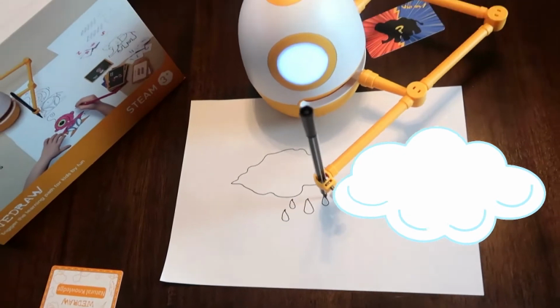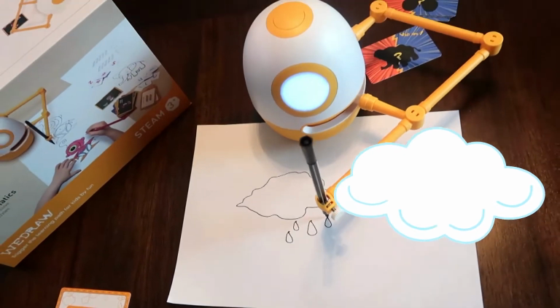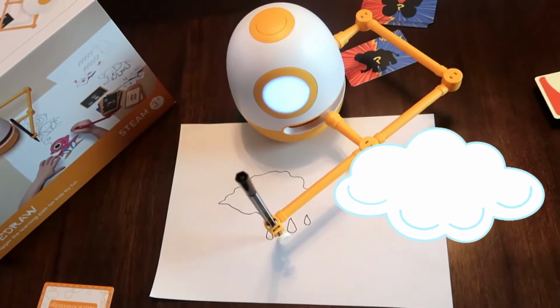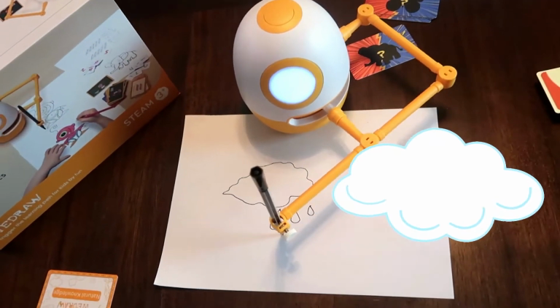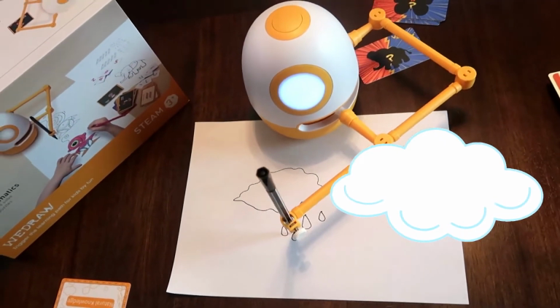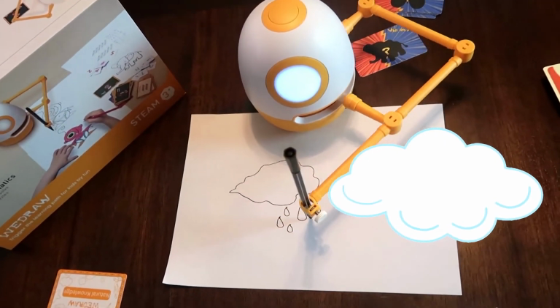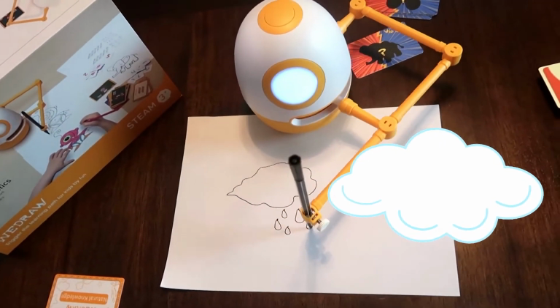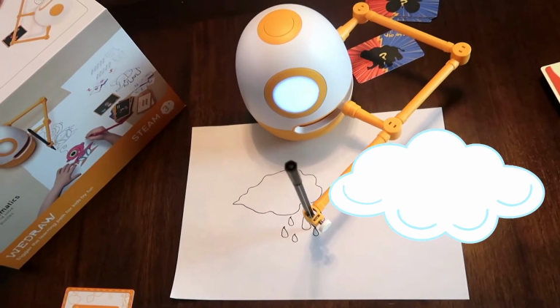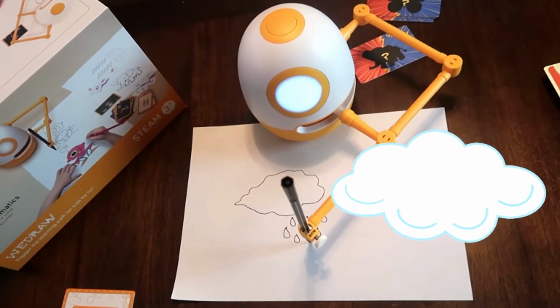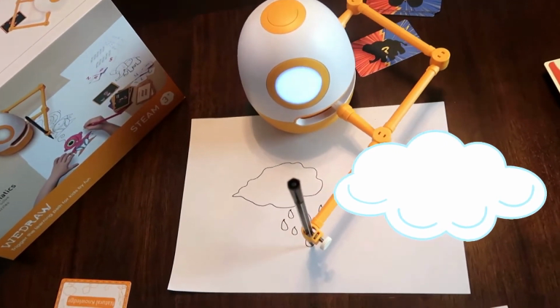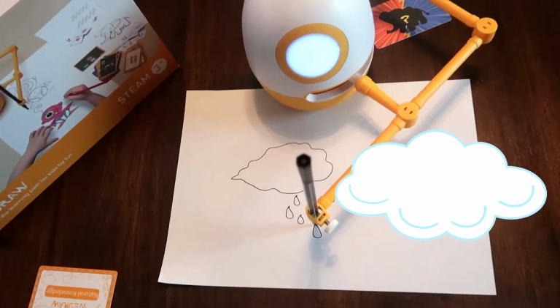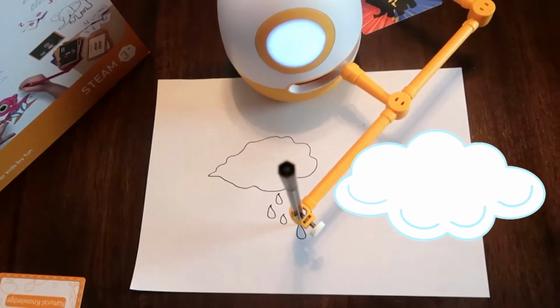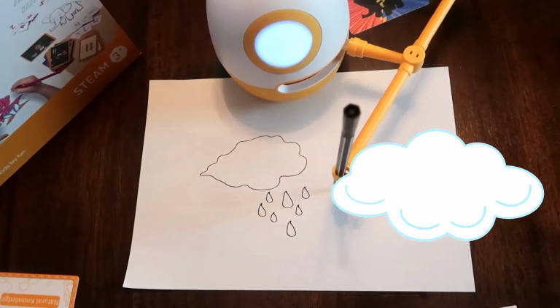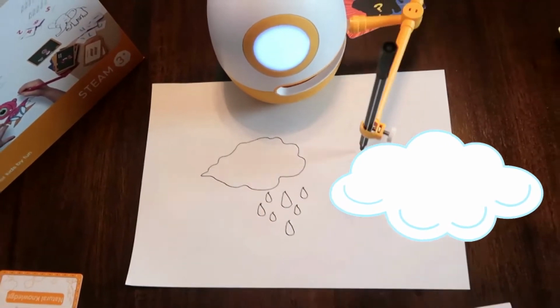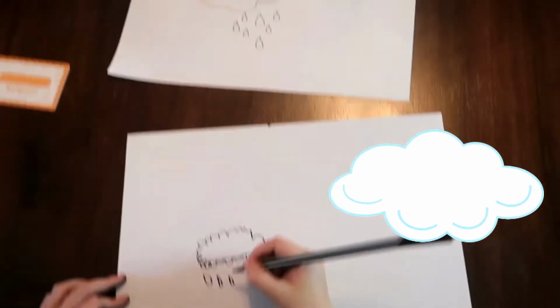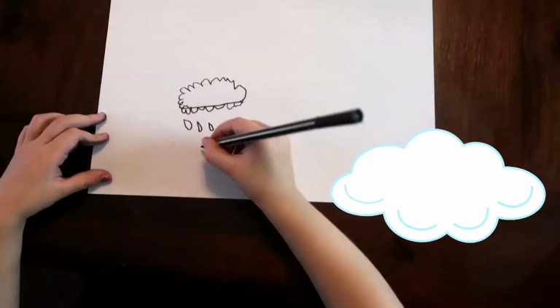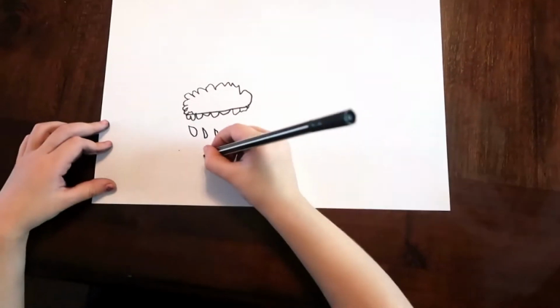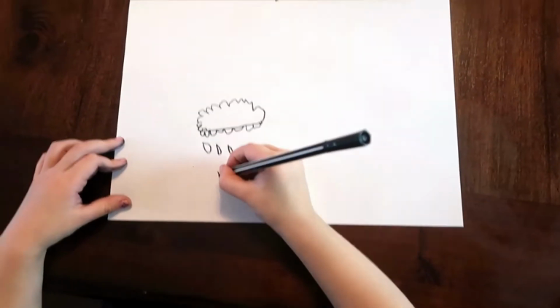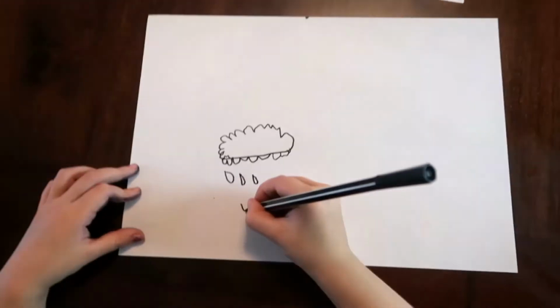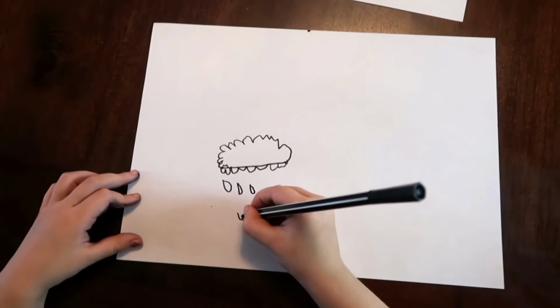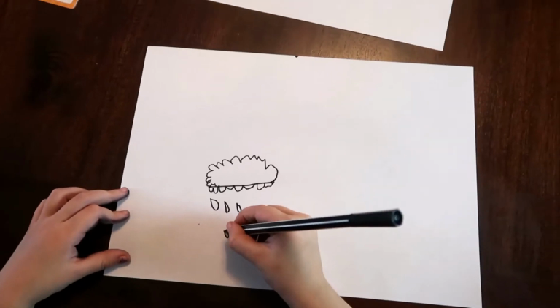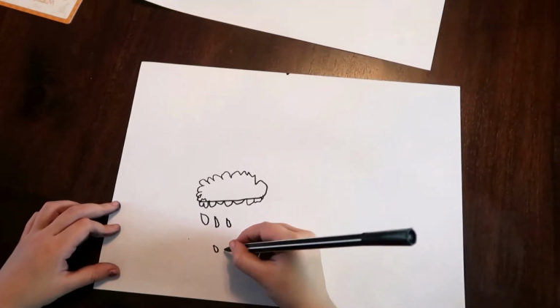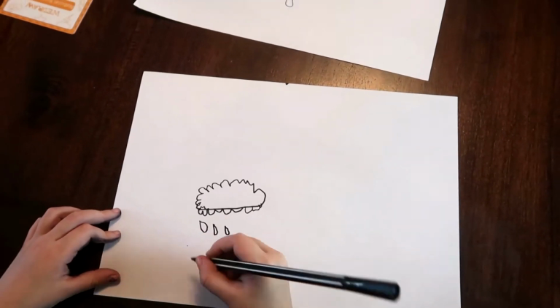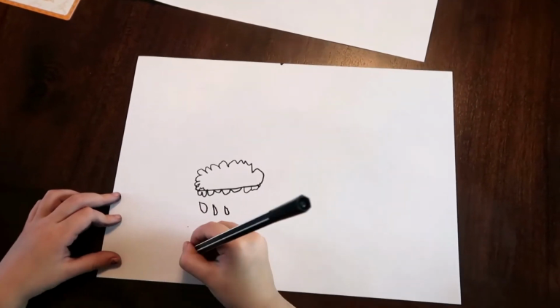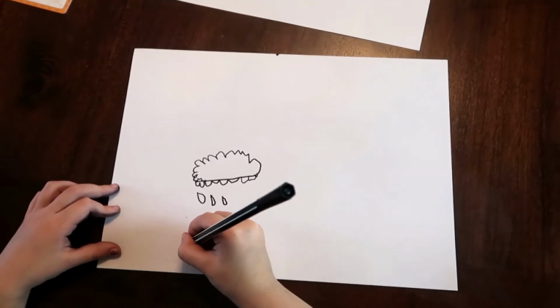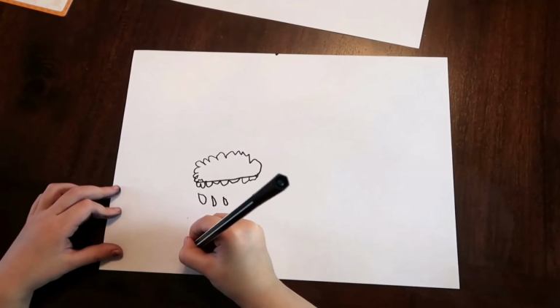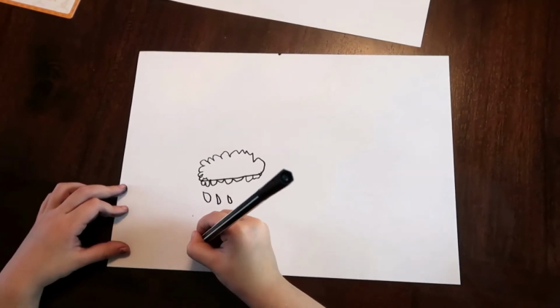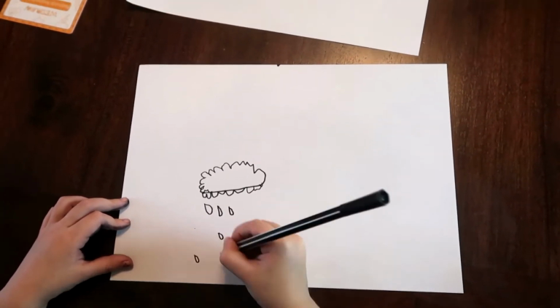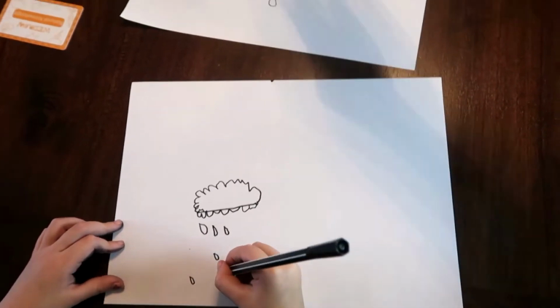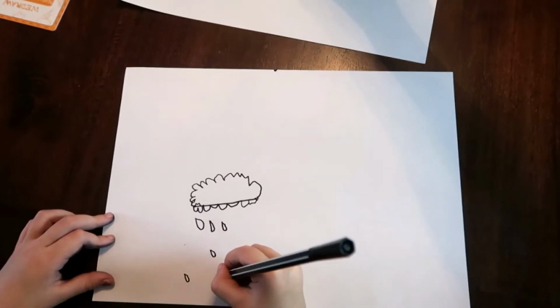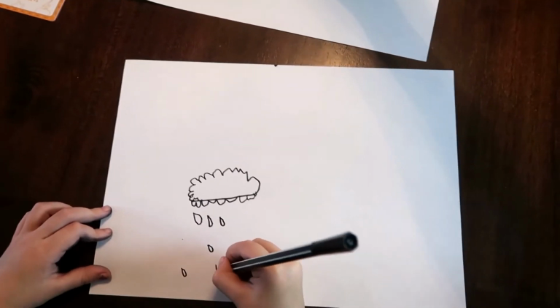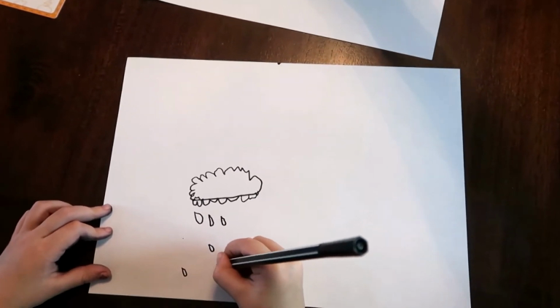It can teach you to learn English, Math, Art, by drawing. That's so fun!